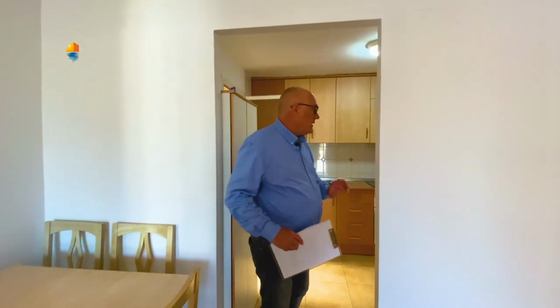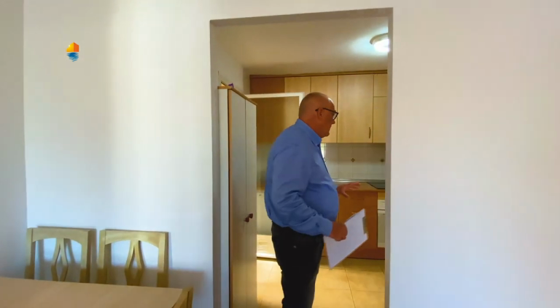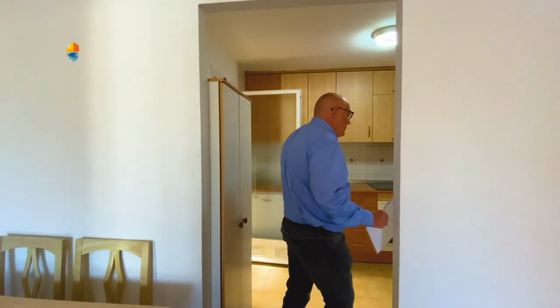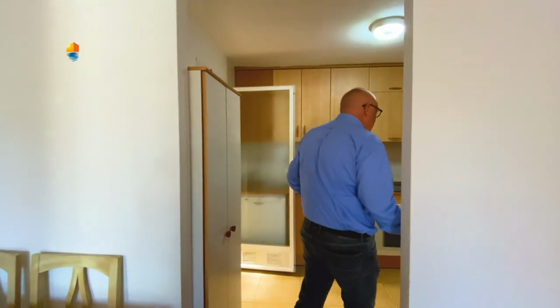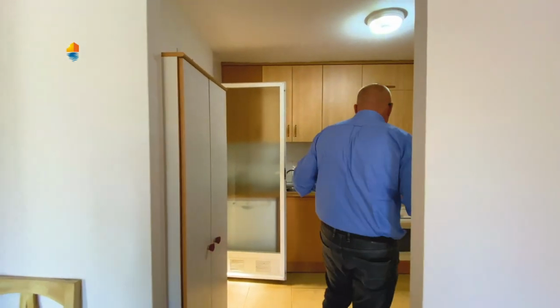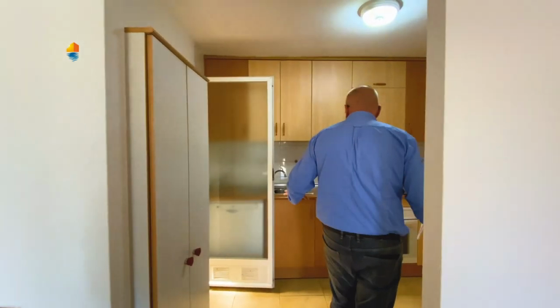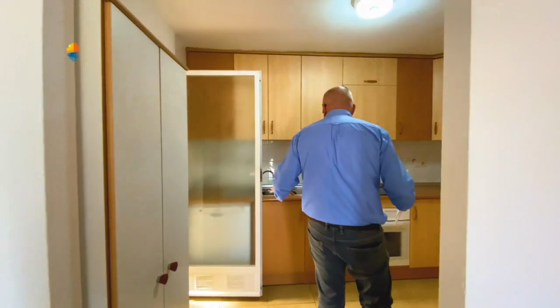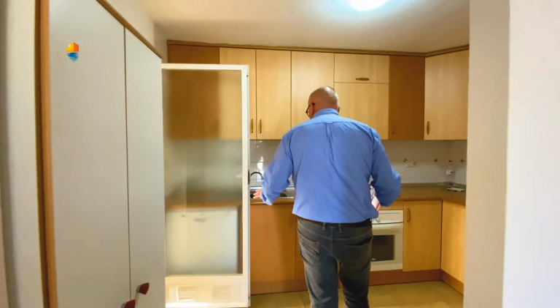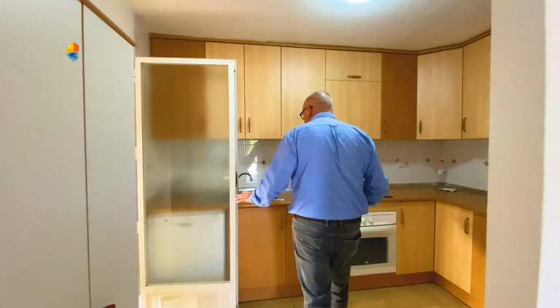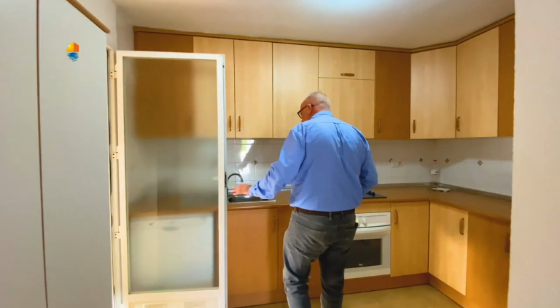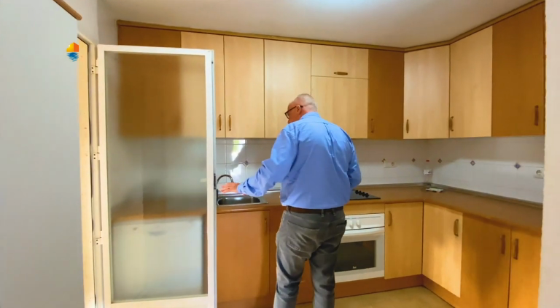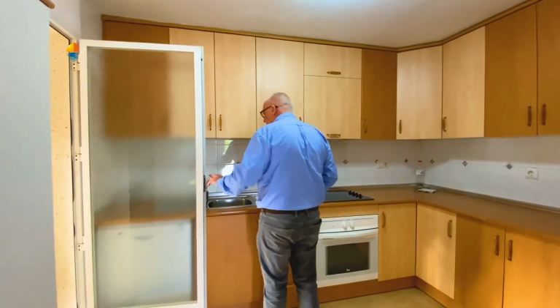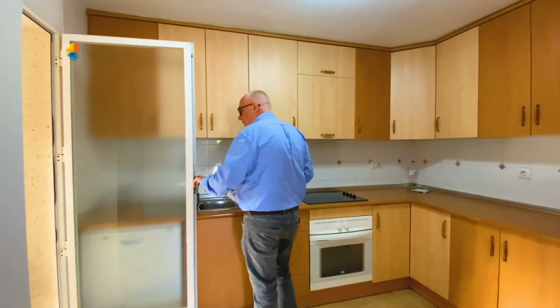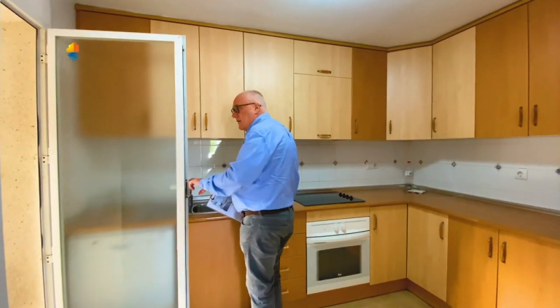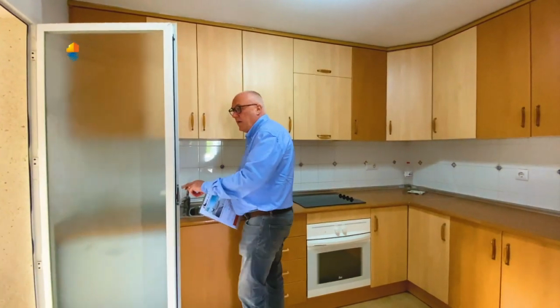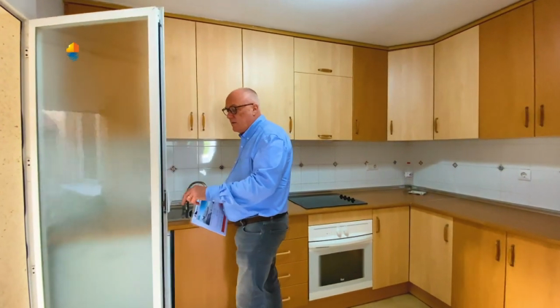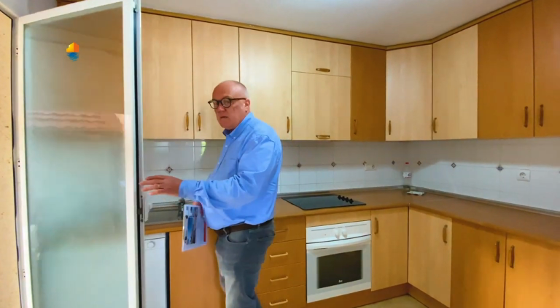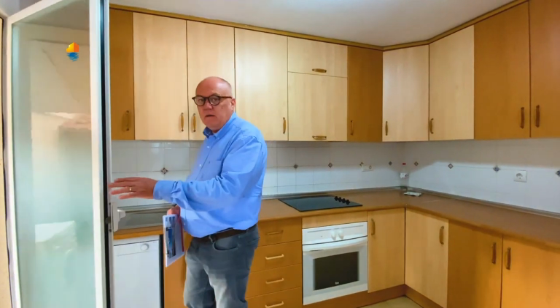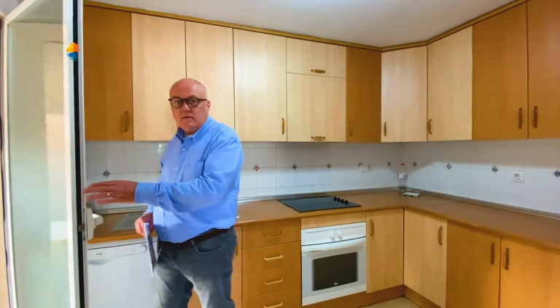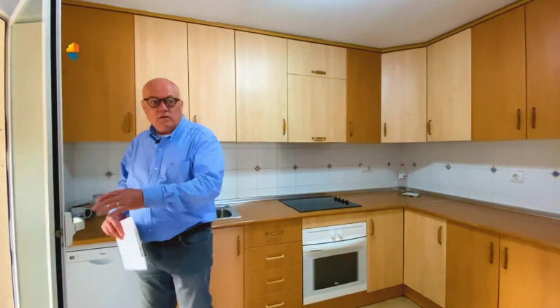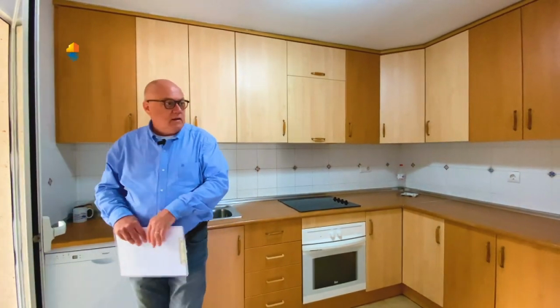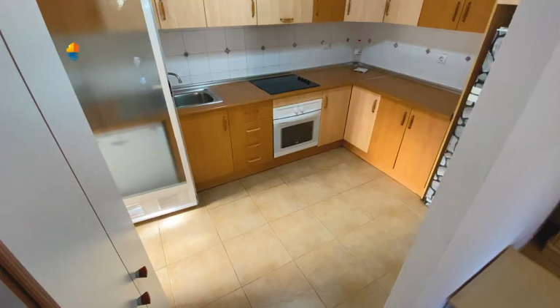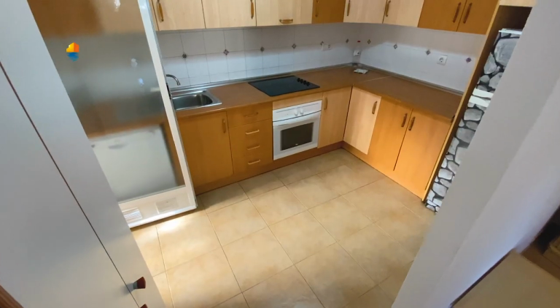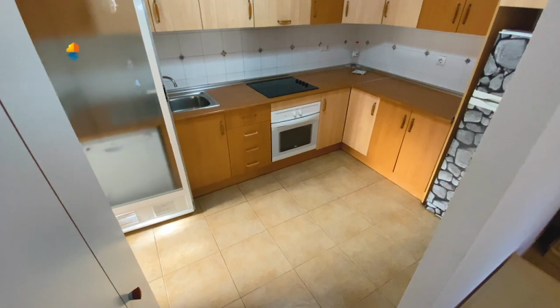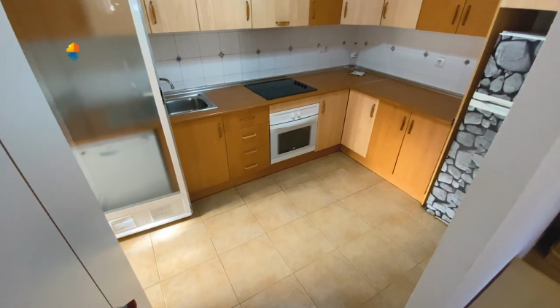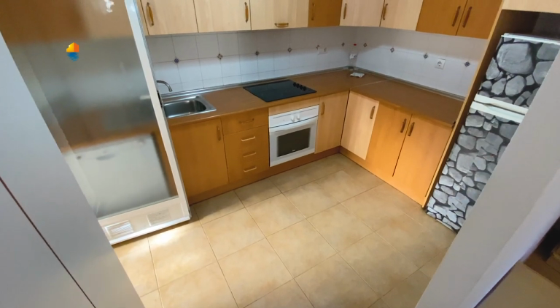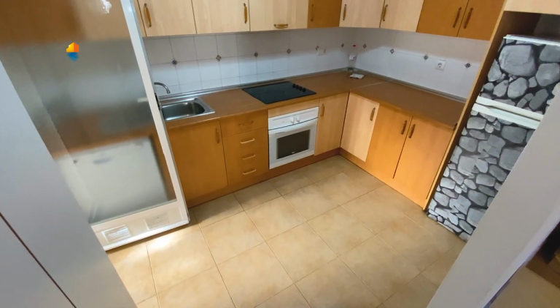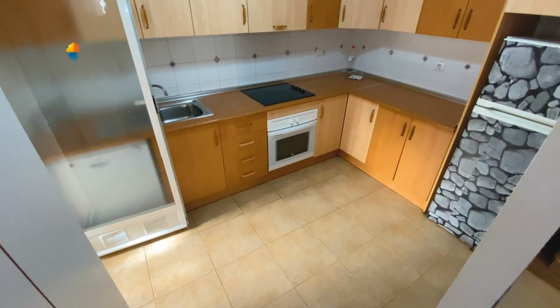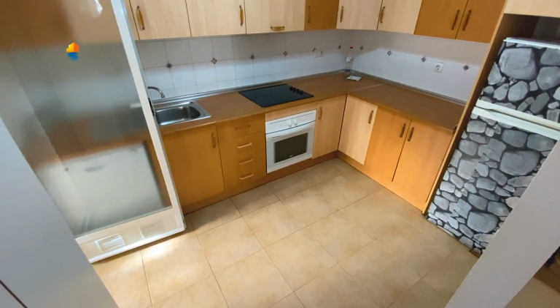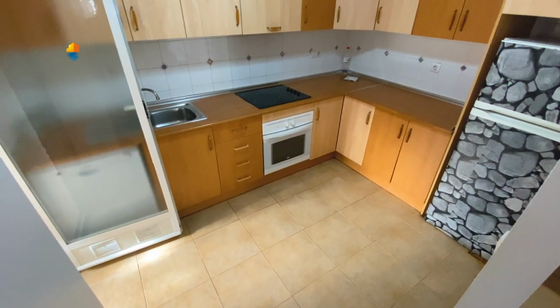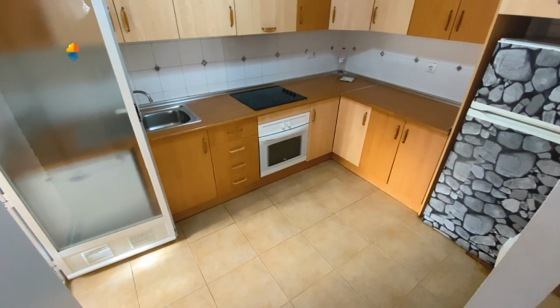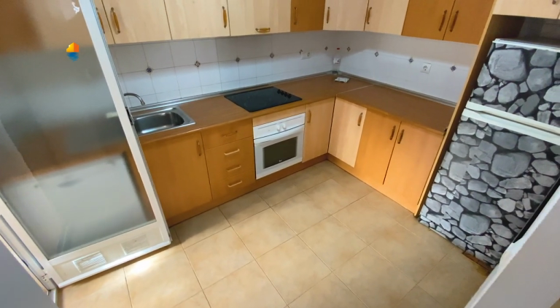Let's get into this nice kitchen. It is twice as big as mine — it has a really nice size.